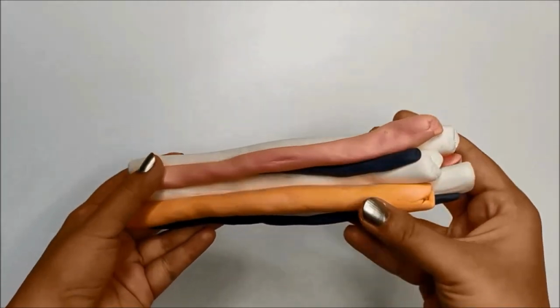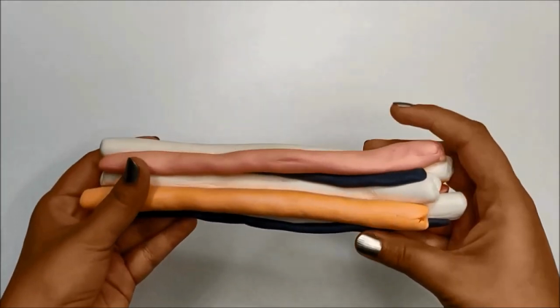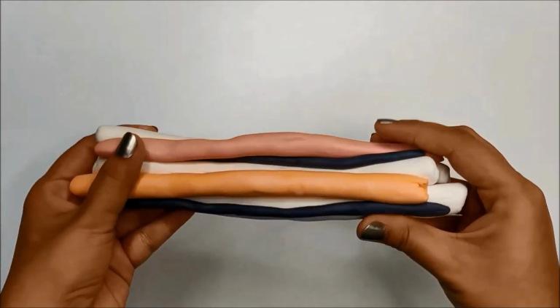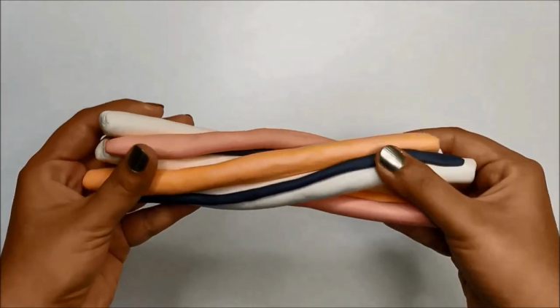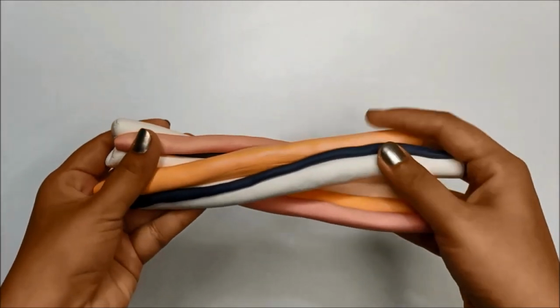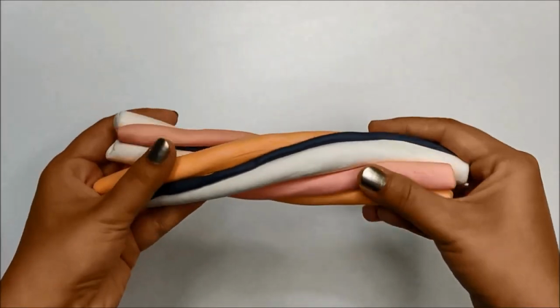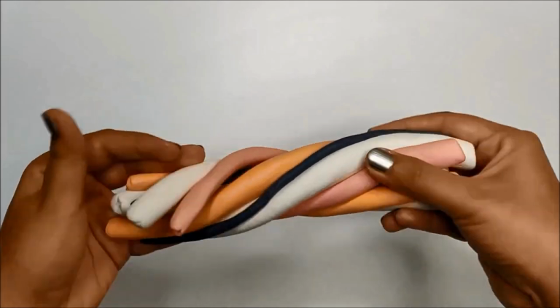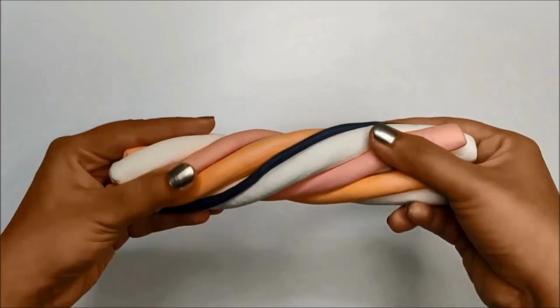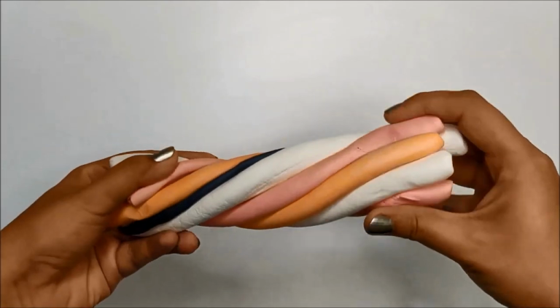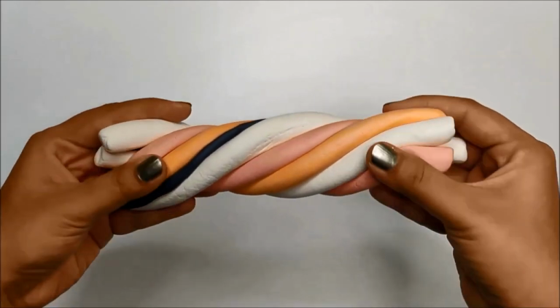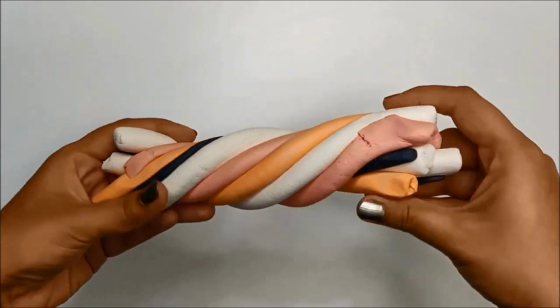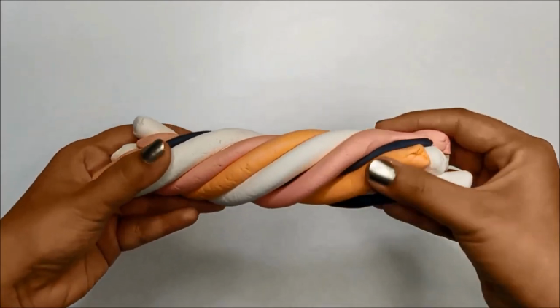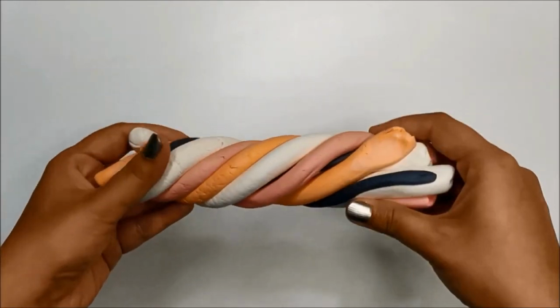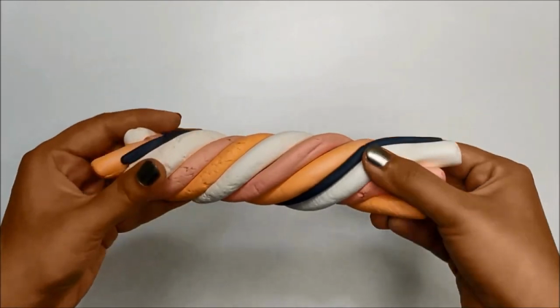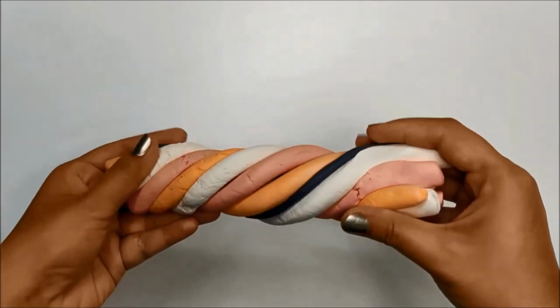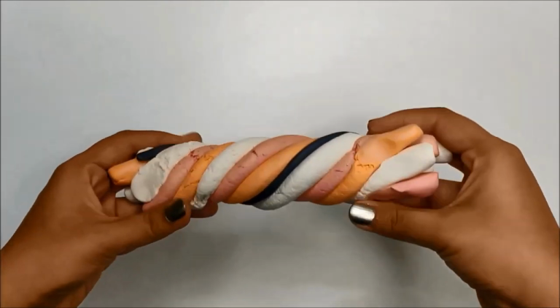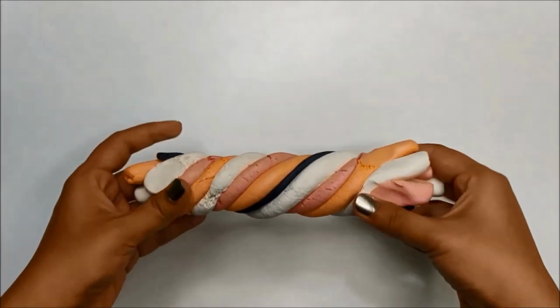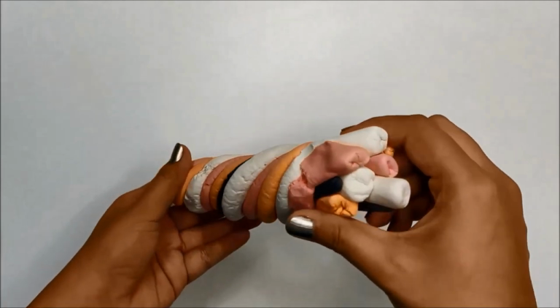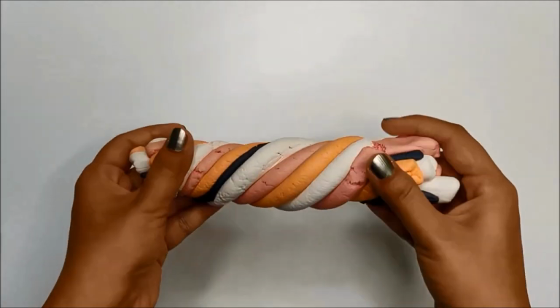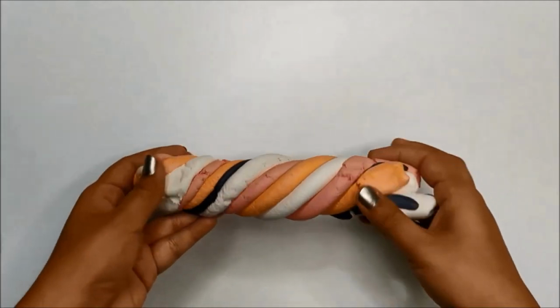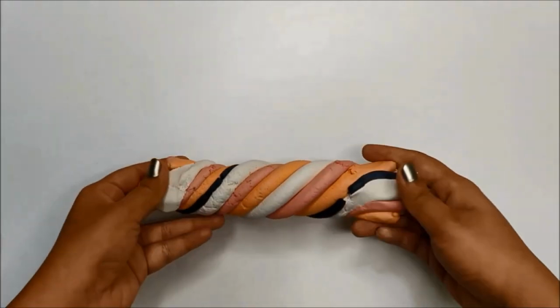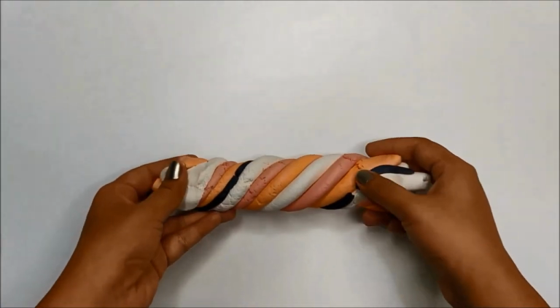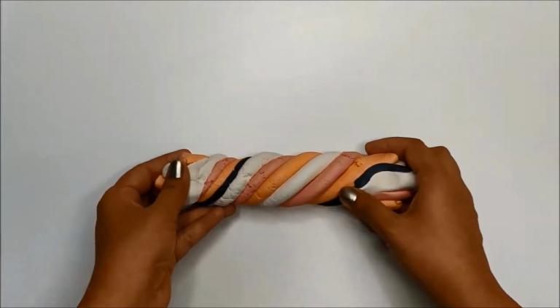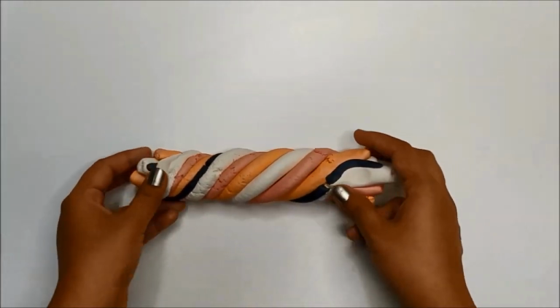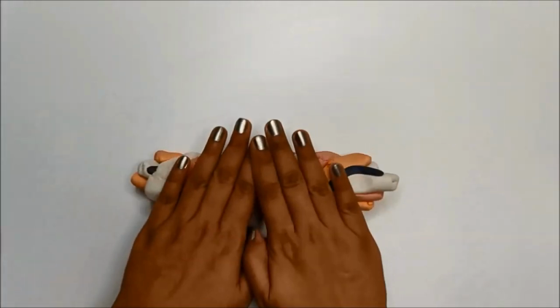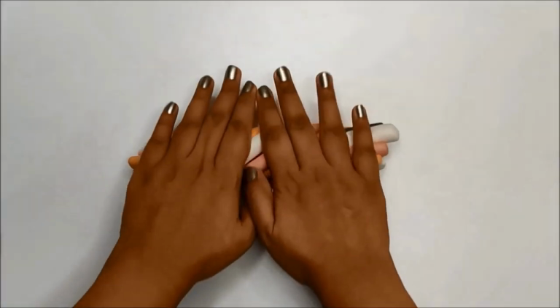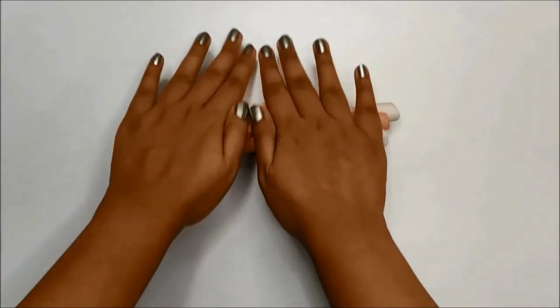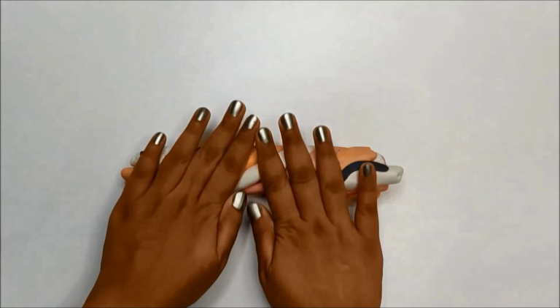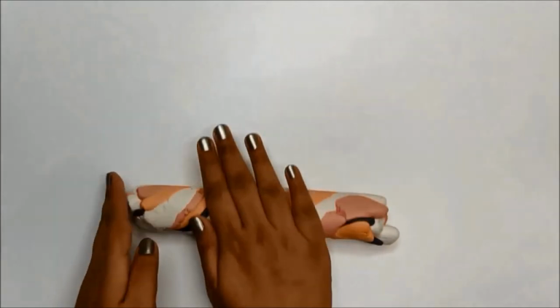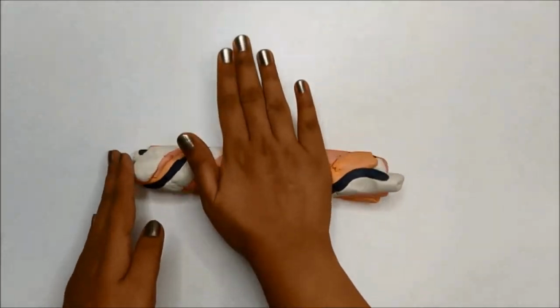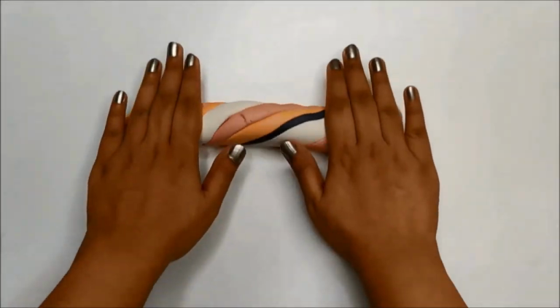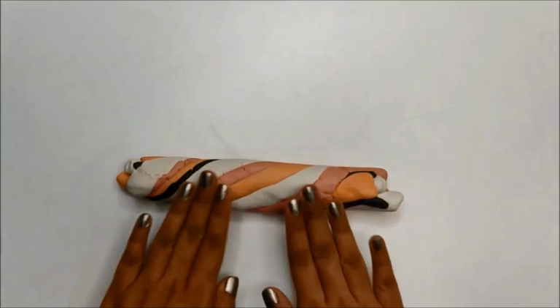Now gather all the snakes together and twist them like a big candy cane. Now roll this to form a giant snake of clay.